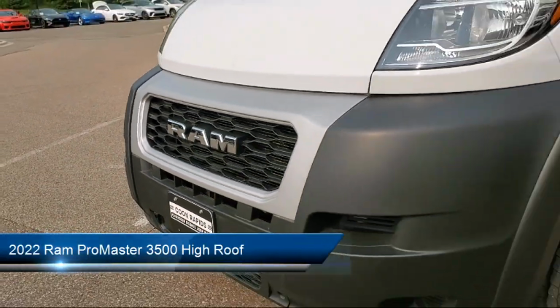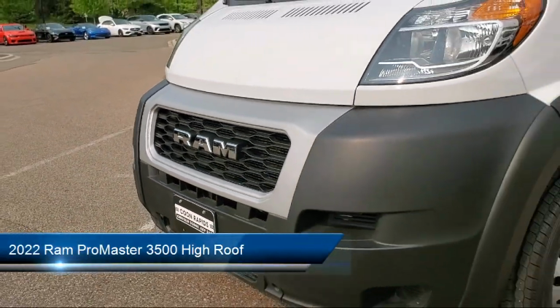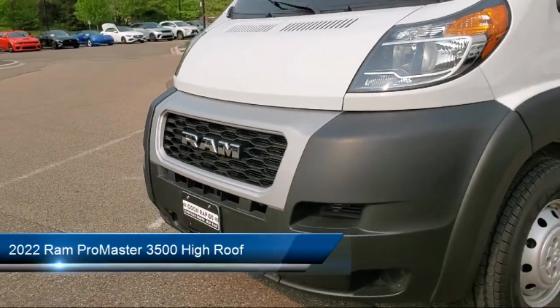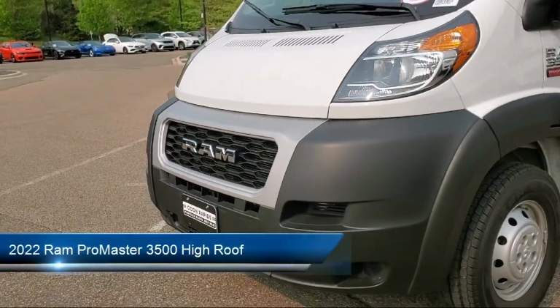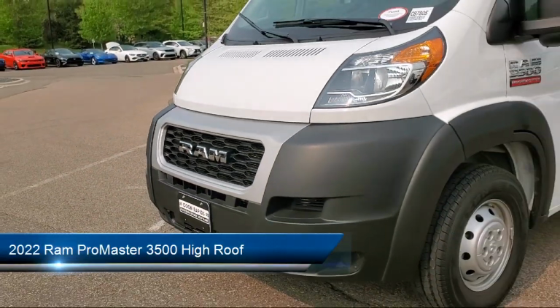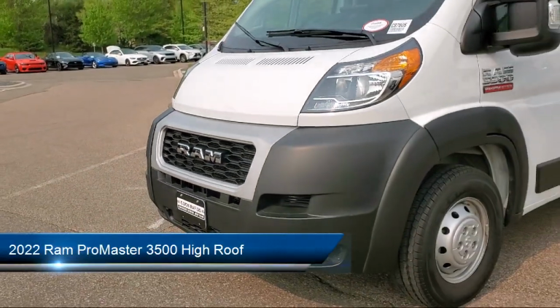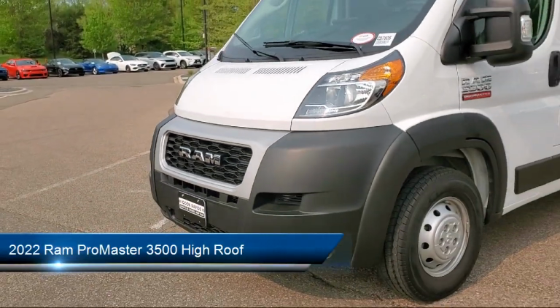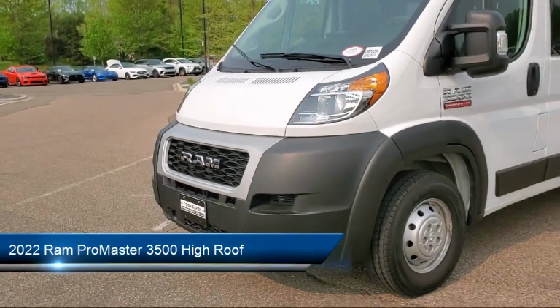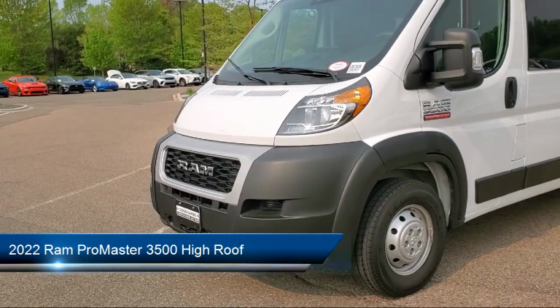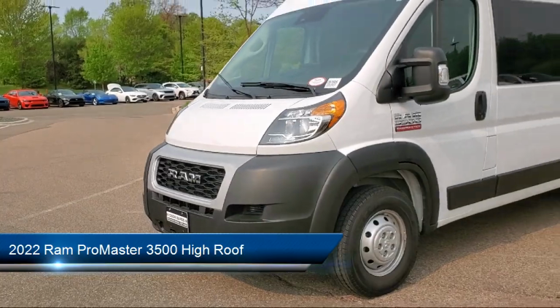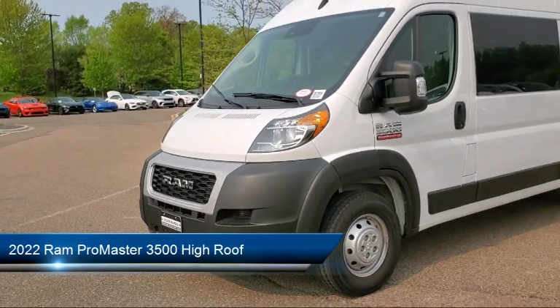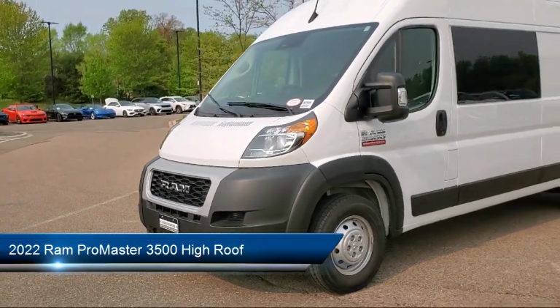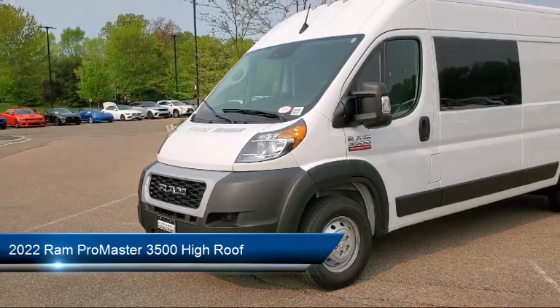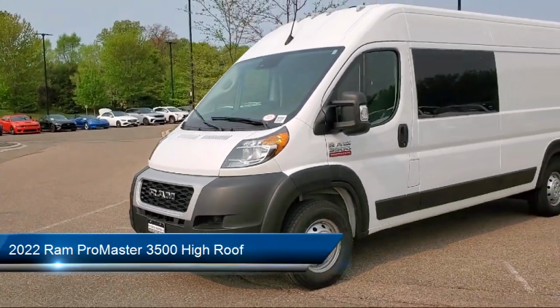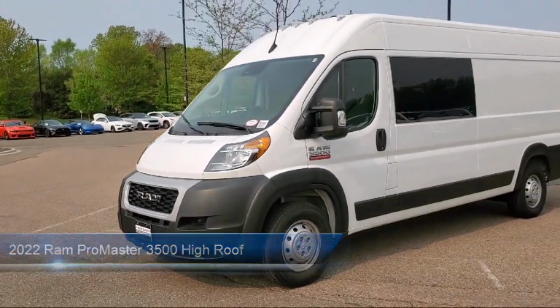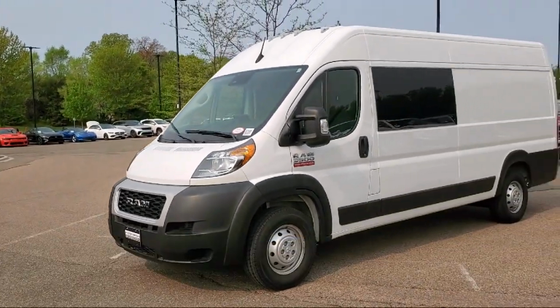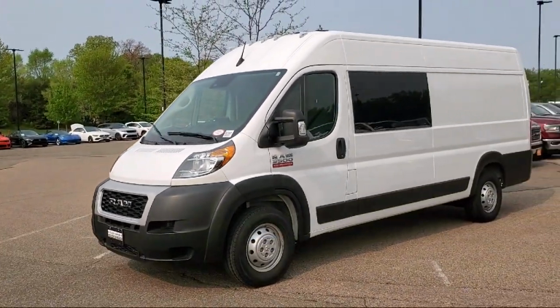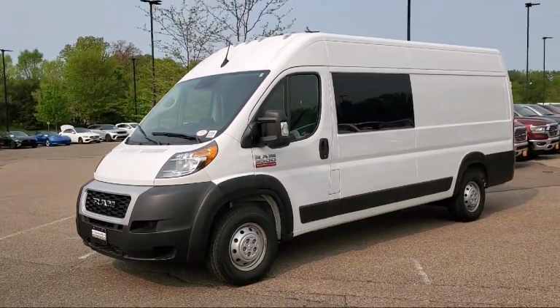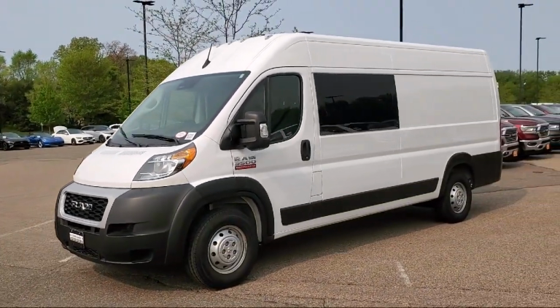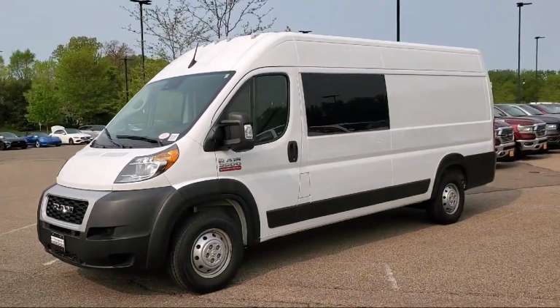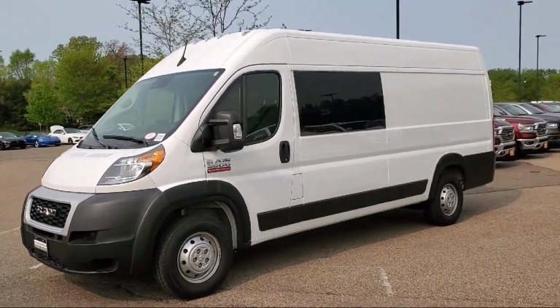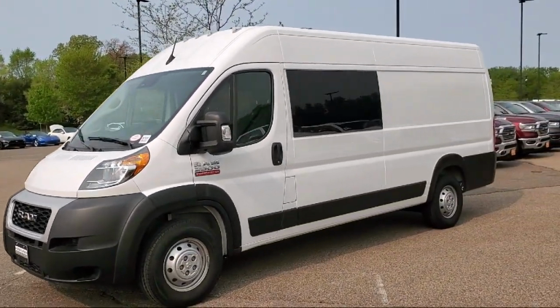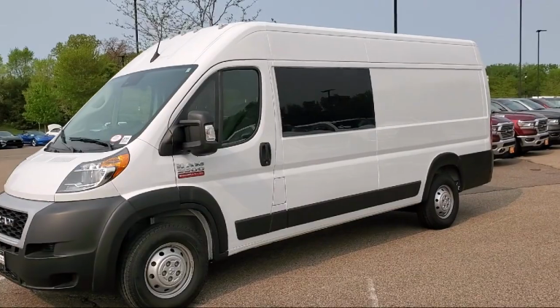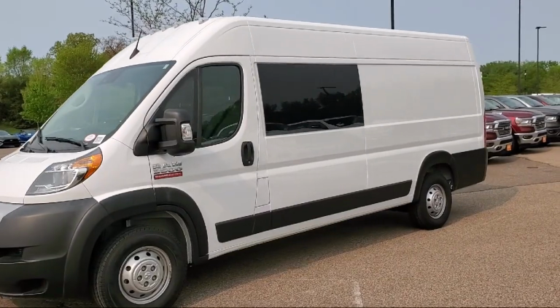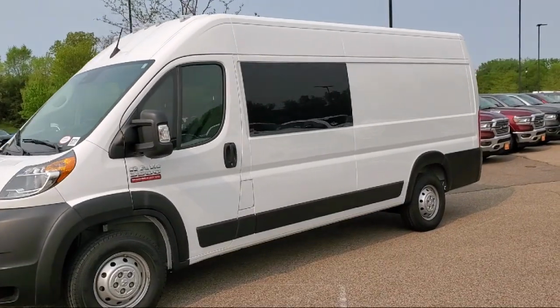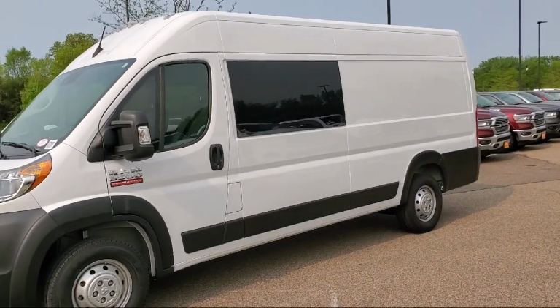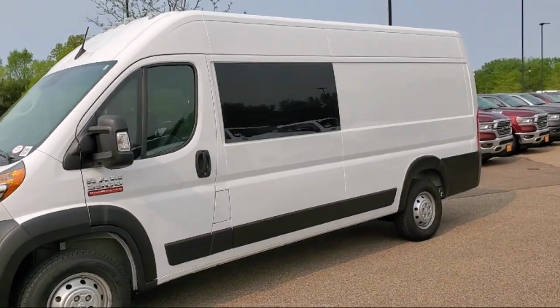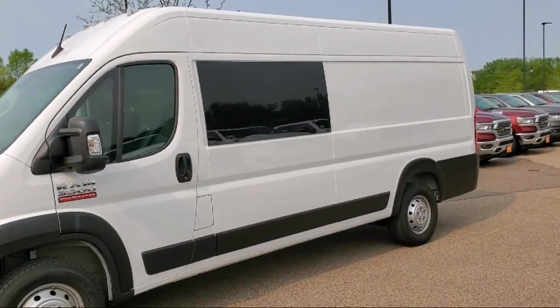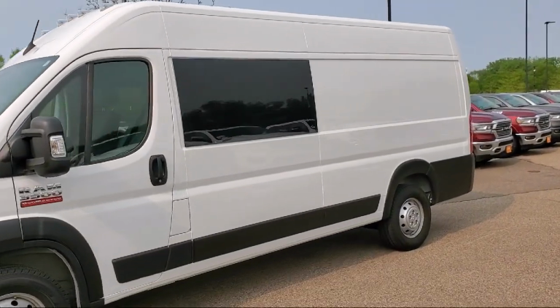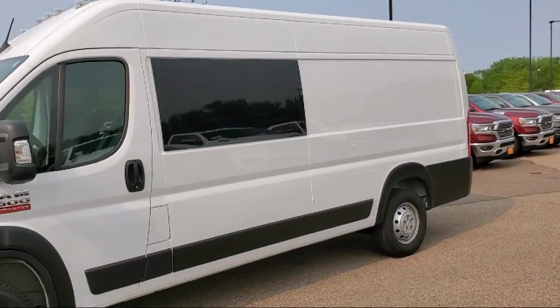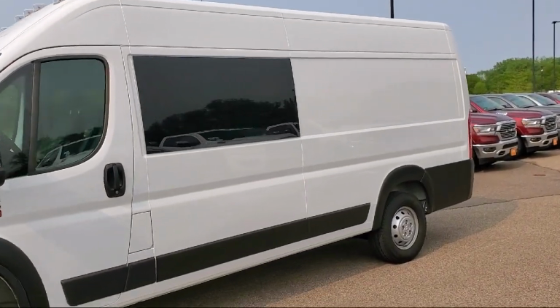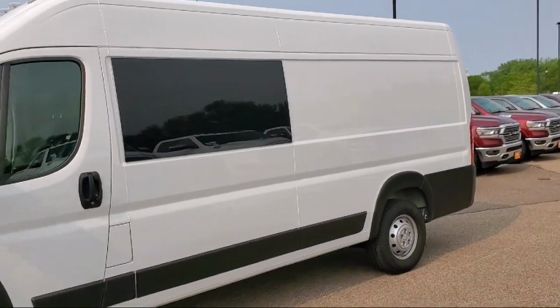It comes equipped with Apple CarPlay, Android Auto, Remote Proximity Keyless Entry, Keyless Entry, Wireless Charging Pad, HD Radio, and a Backup Camera.